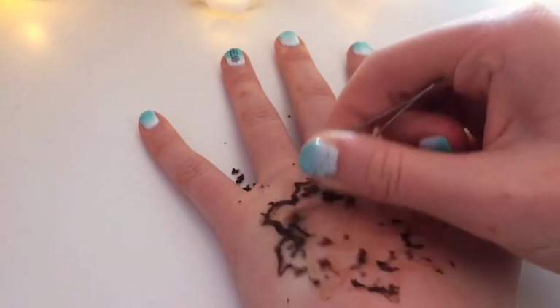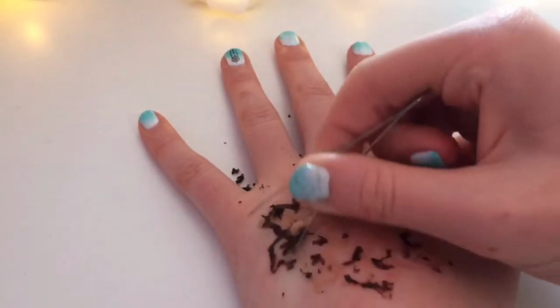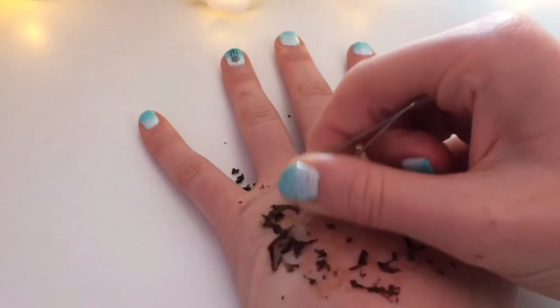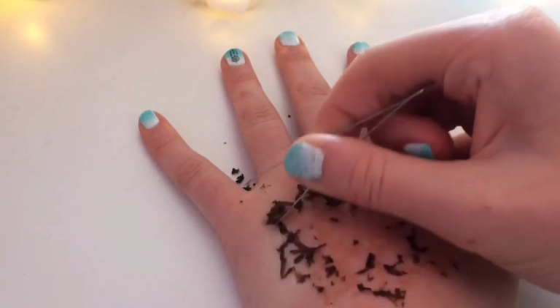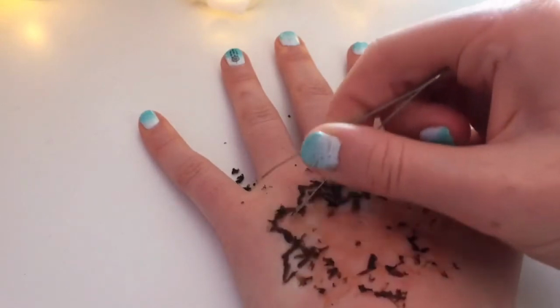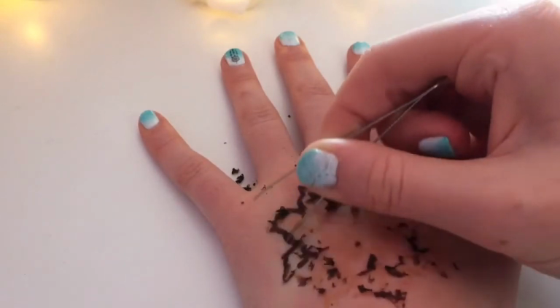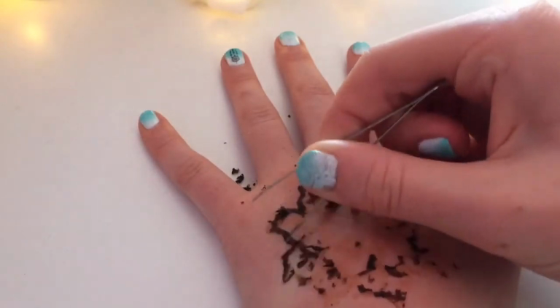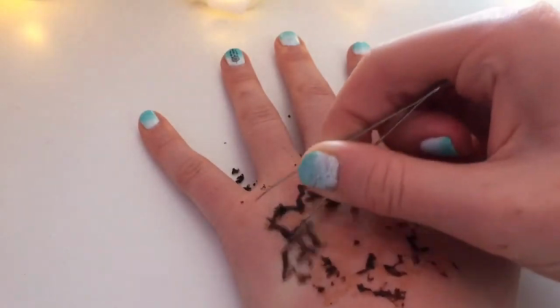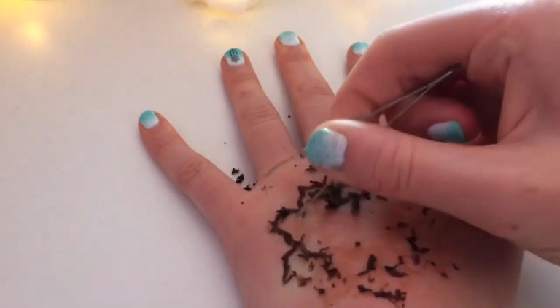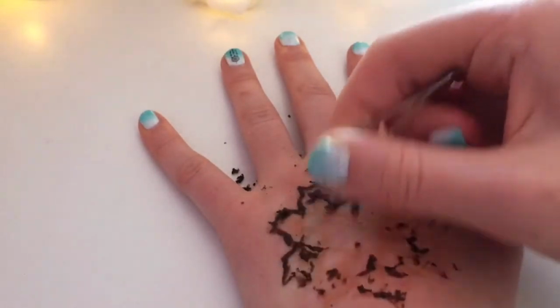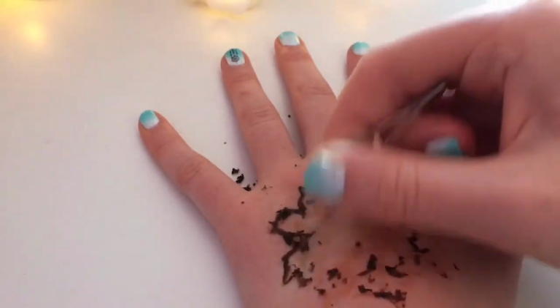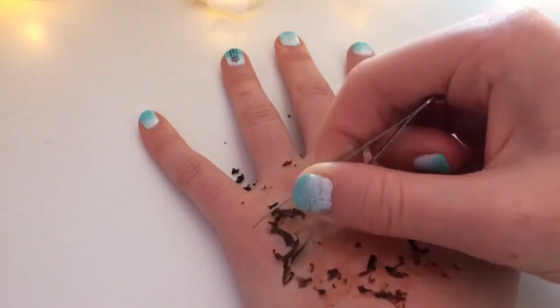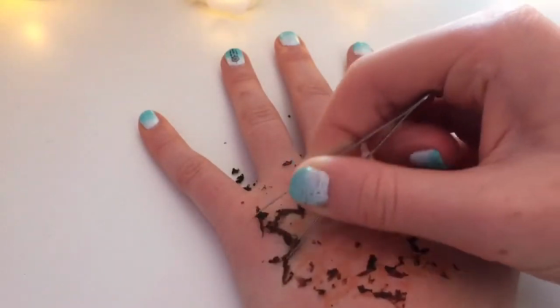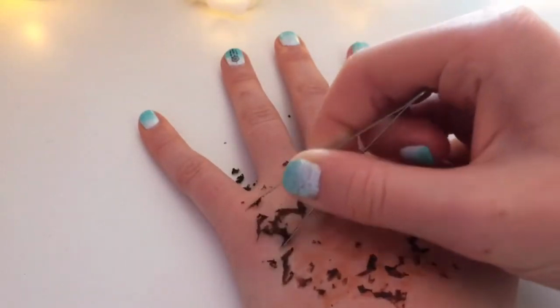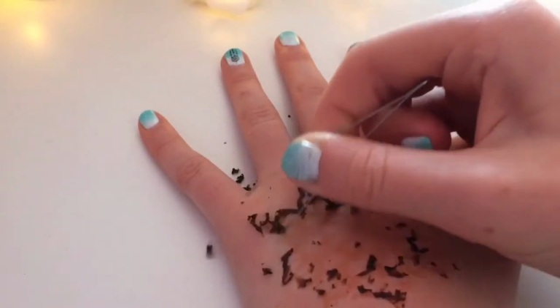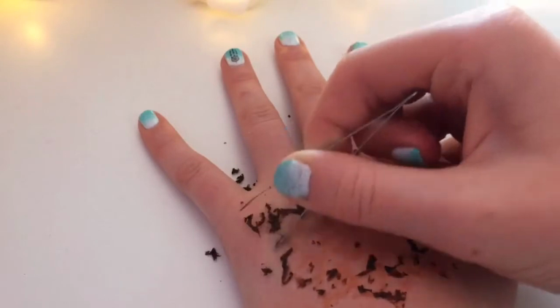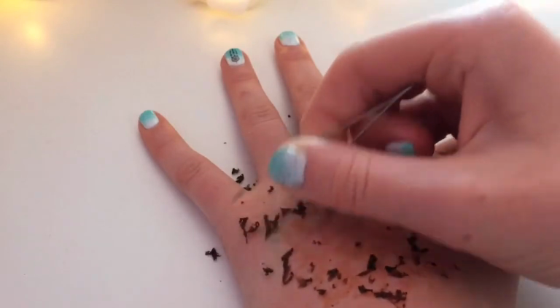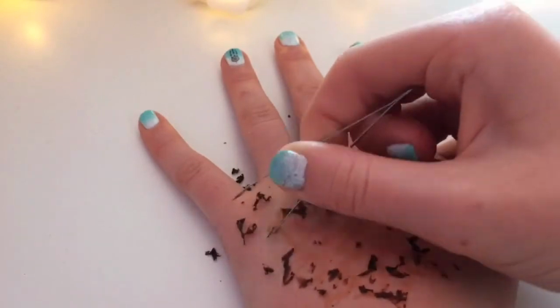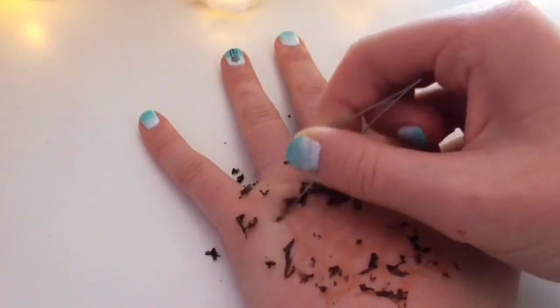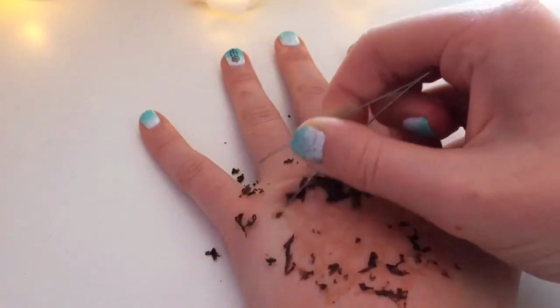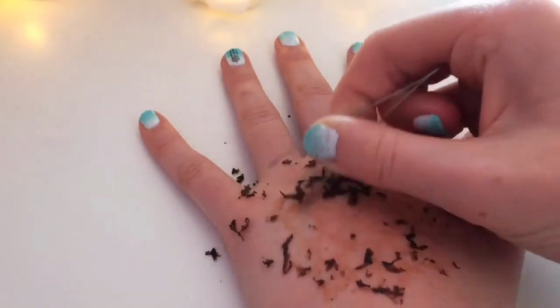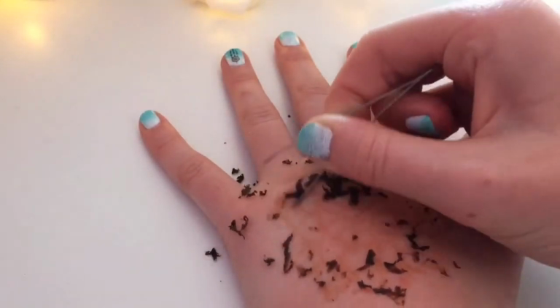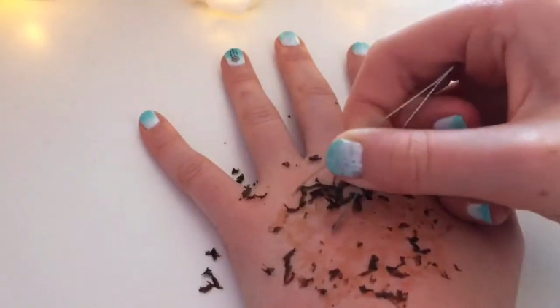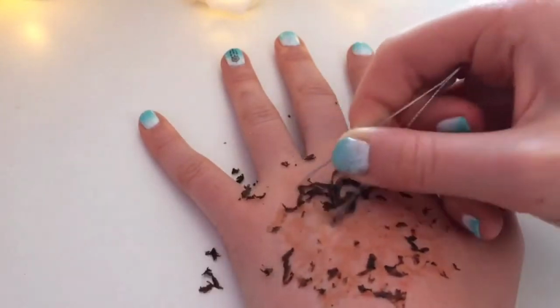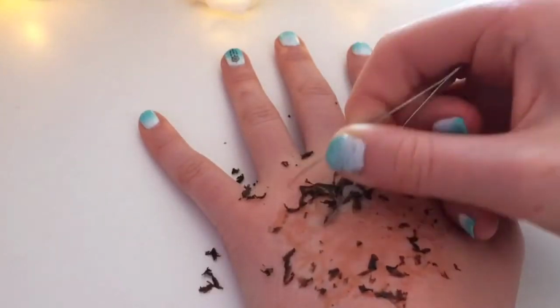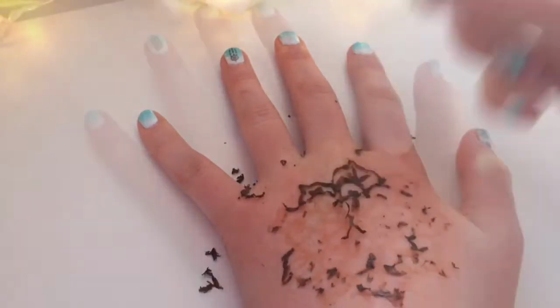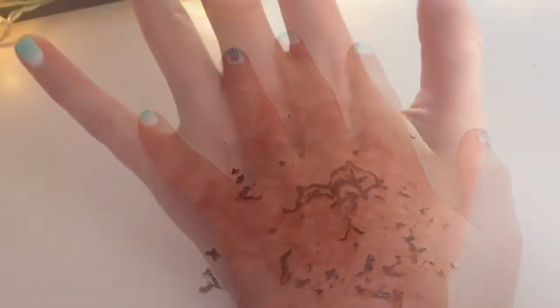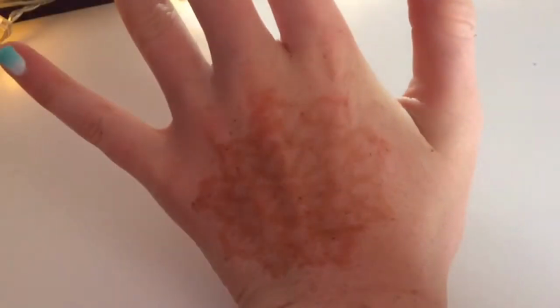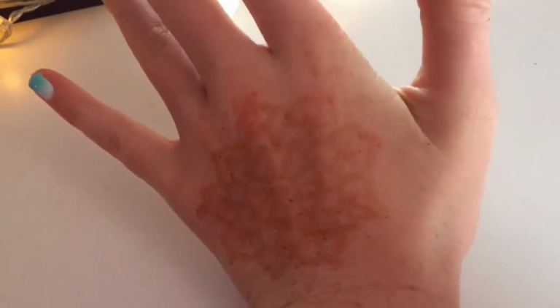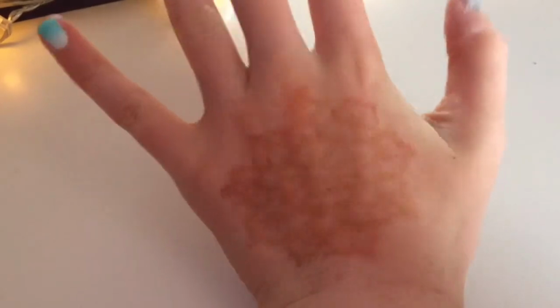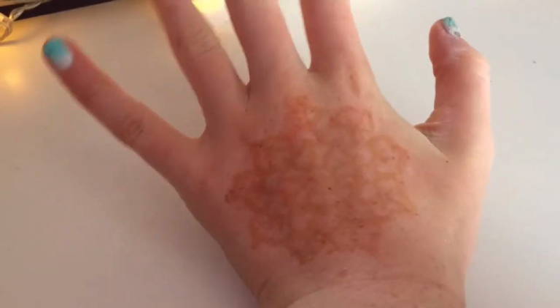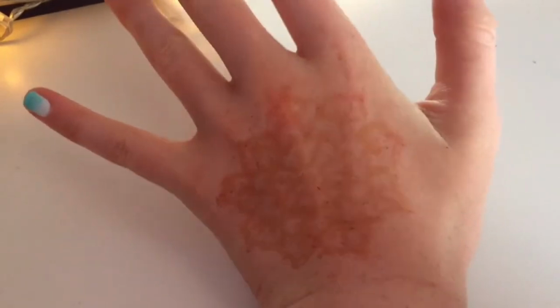Whilst this DIY henna did work a little bit, it didn't really go dark overnight, which is what normal henna does. So I thought I'd just show you some normal henna and how that's applied as well.